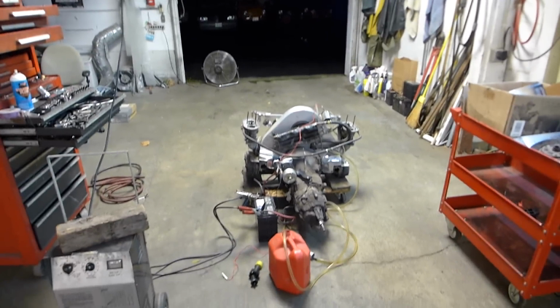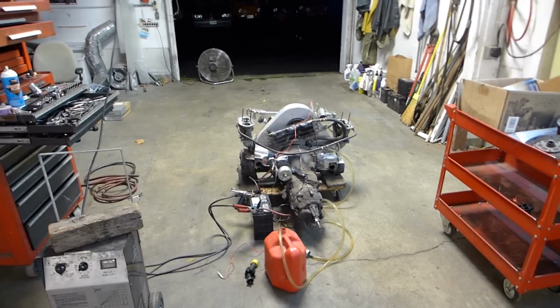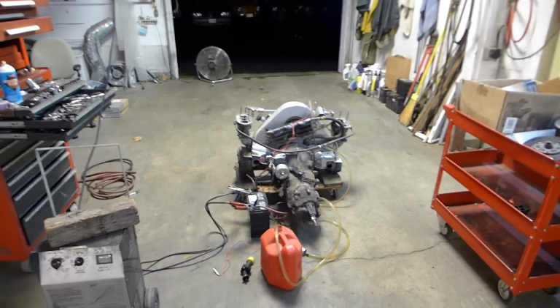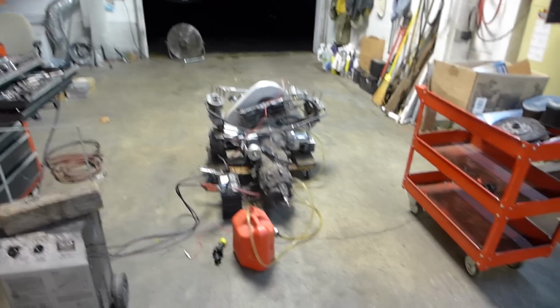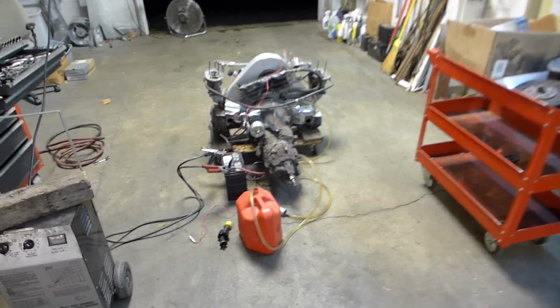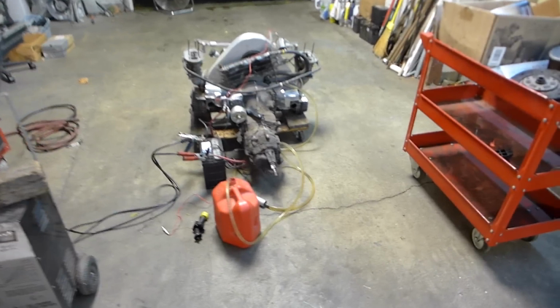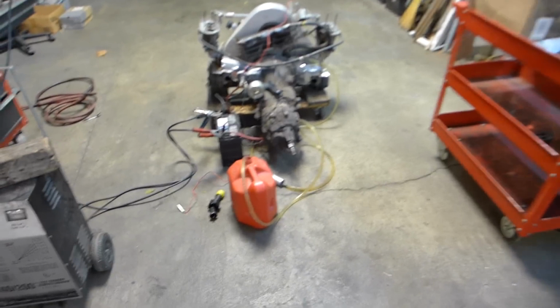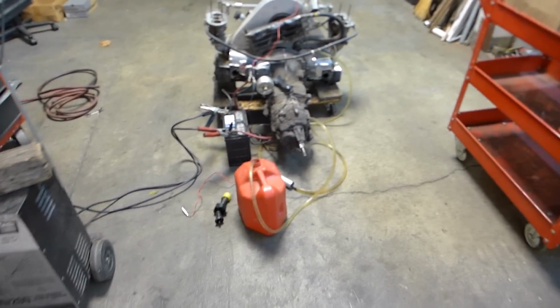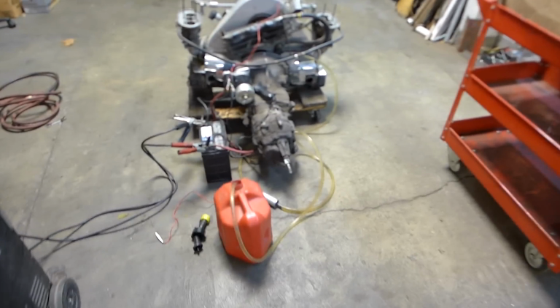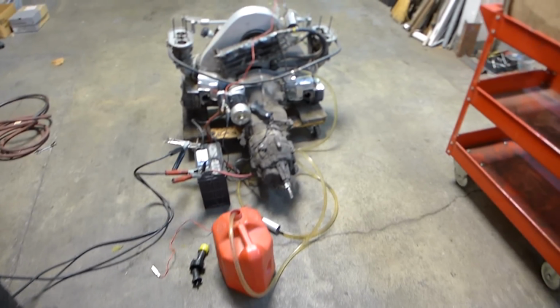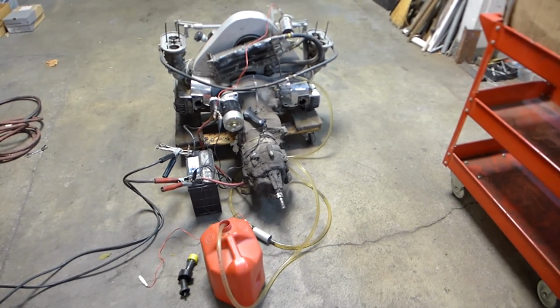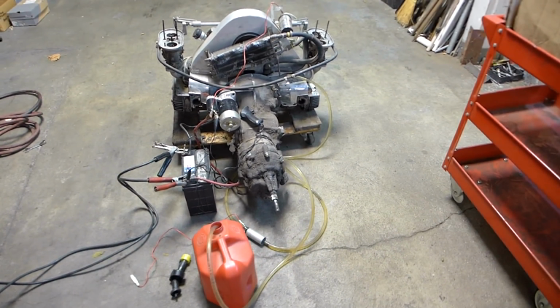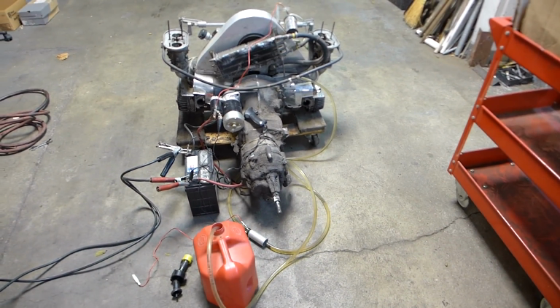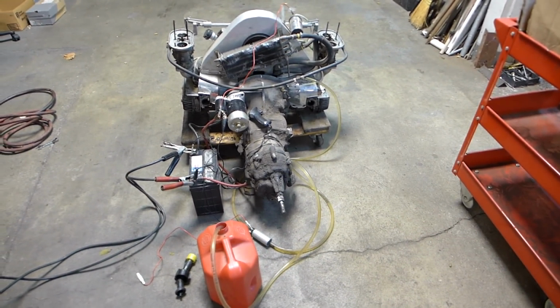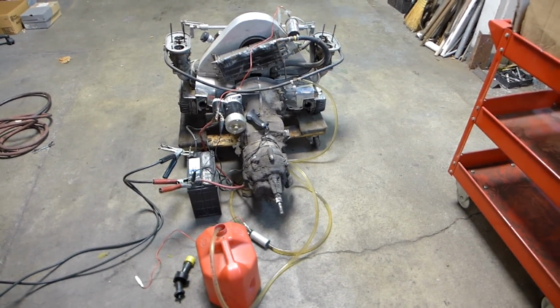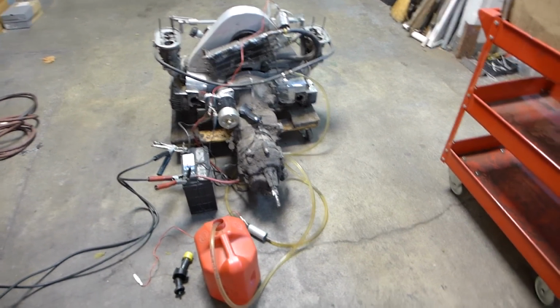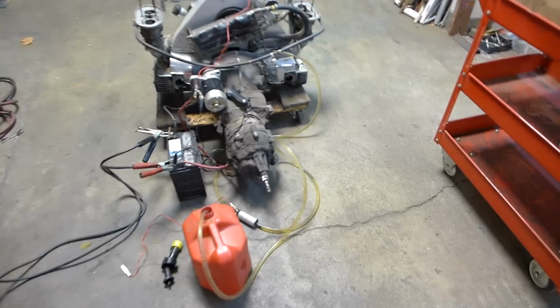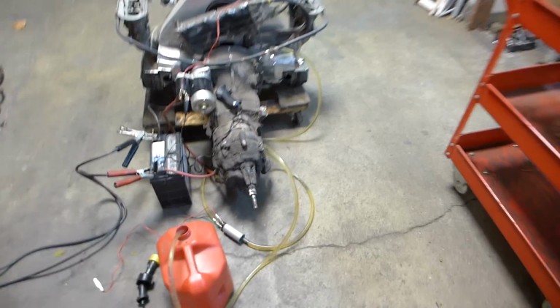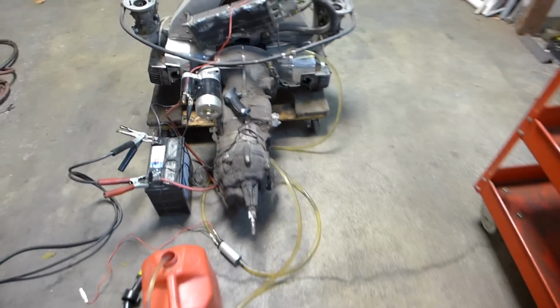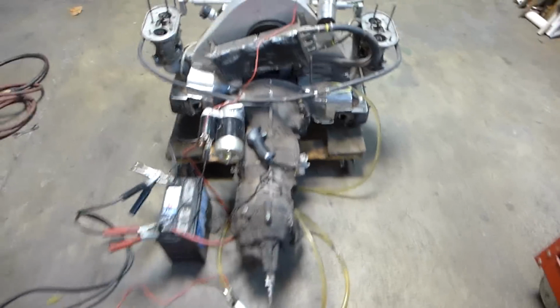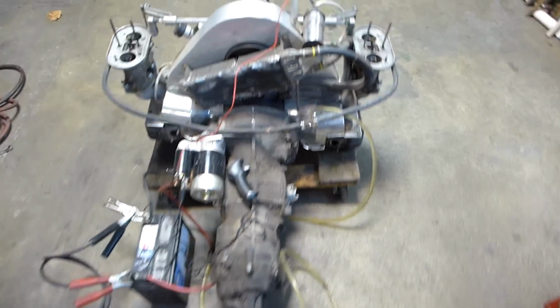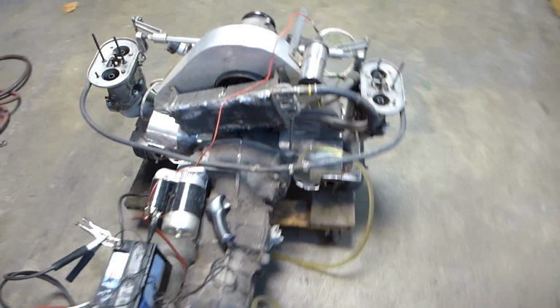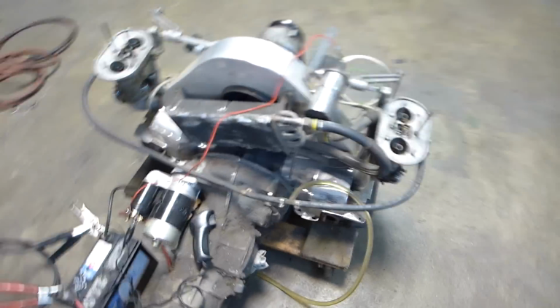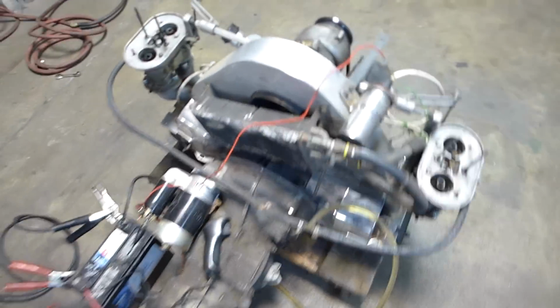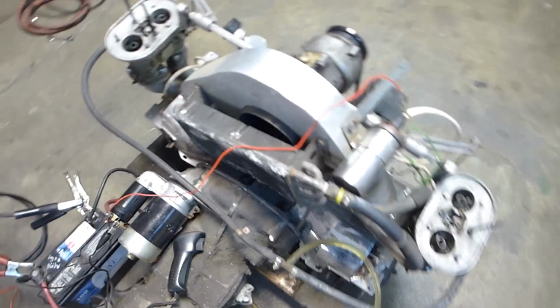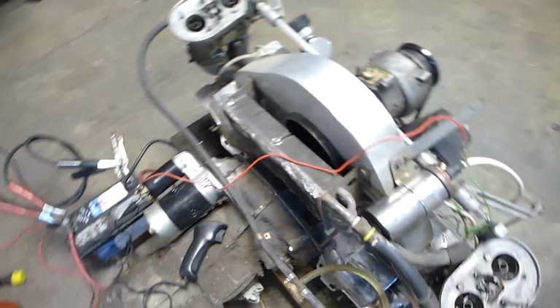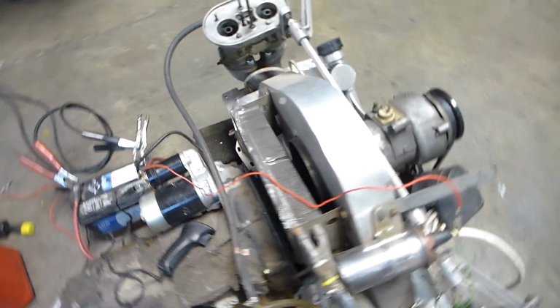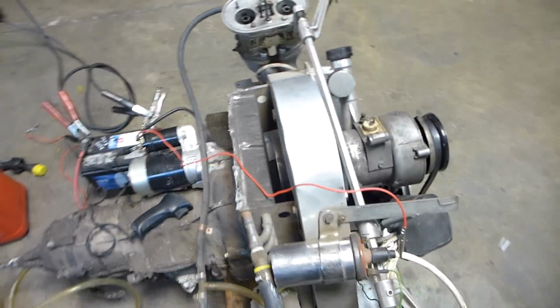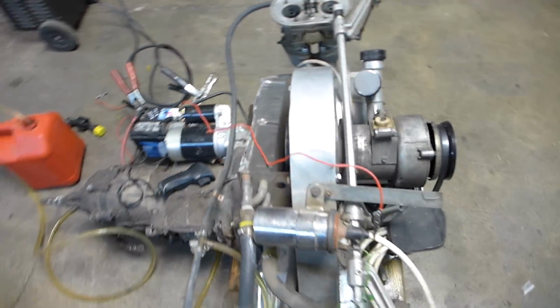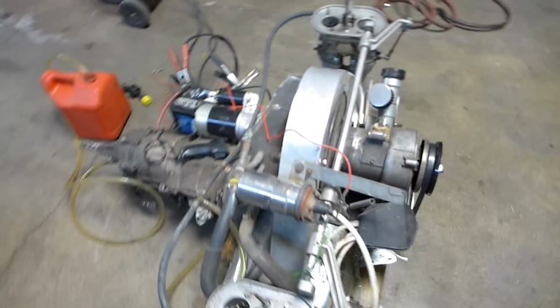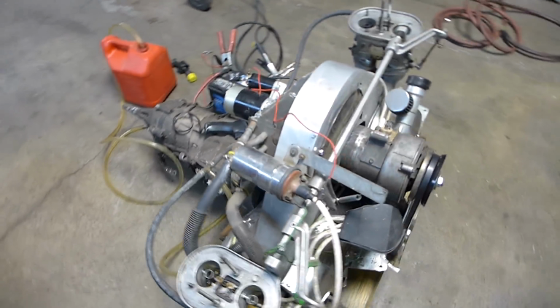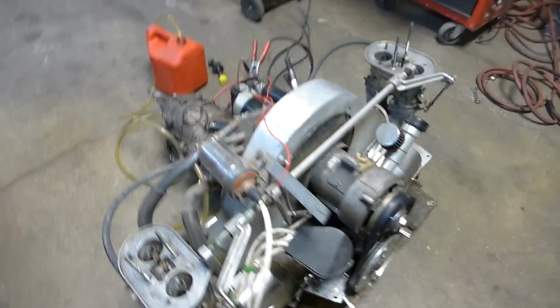It is November — what do you know? What do you see here? What's on my garage floor? Well, let's take a little tour, shall we? Looks like a Volkswagen engine, and it is.